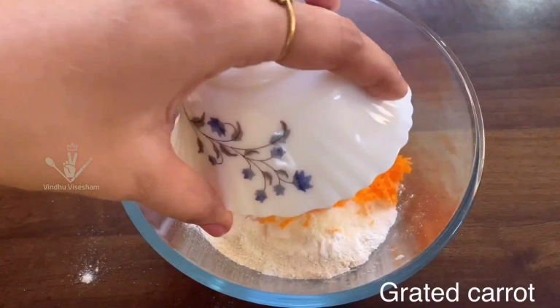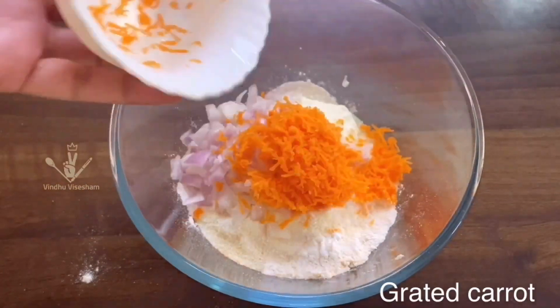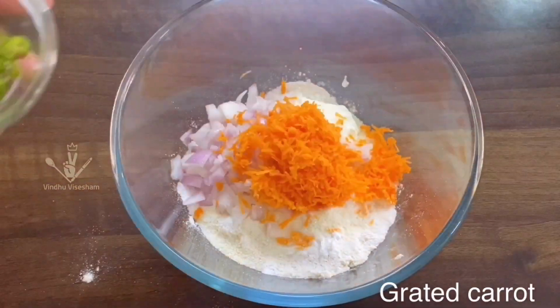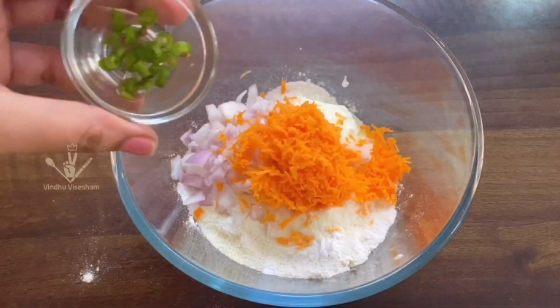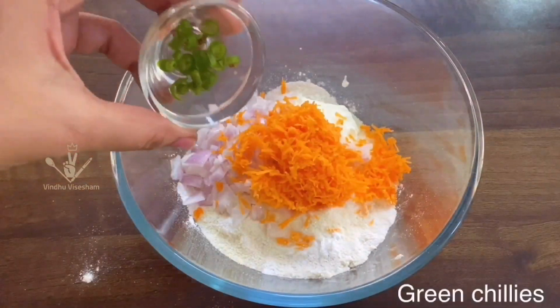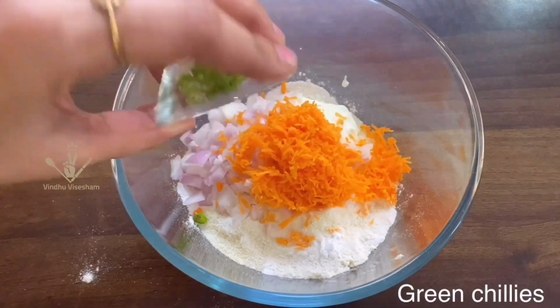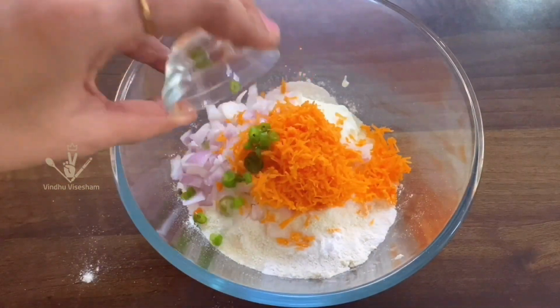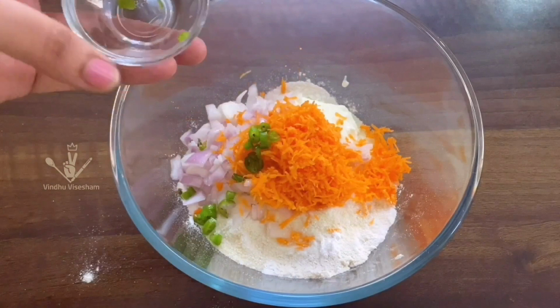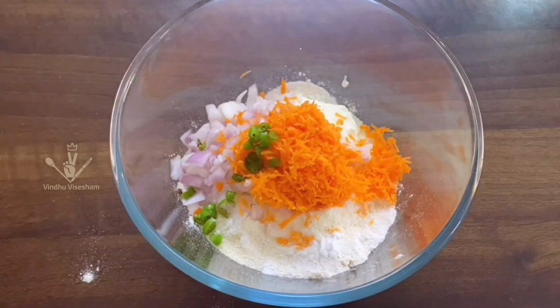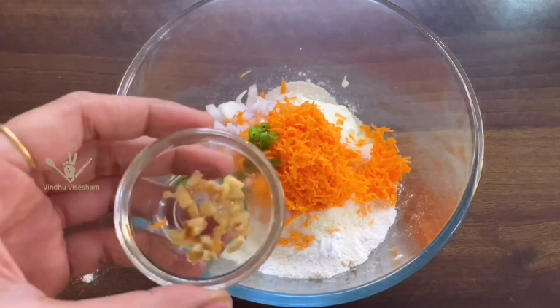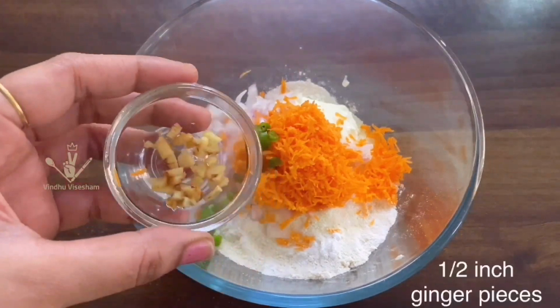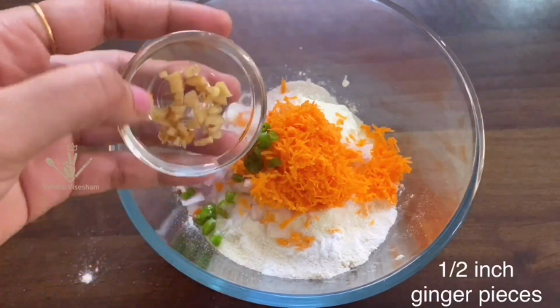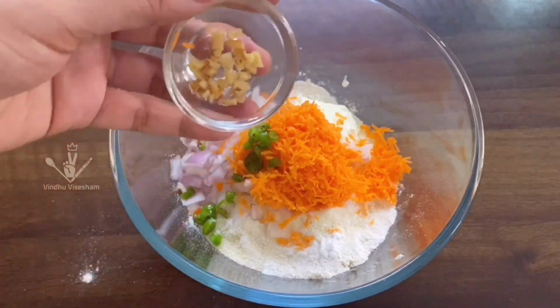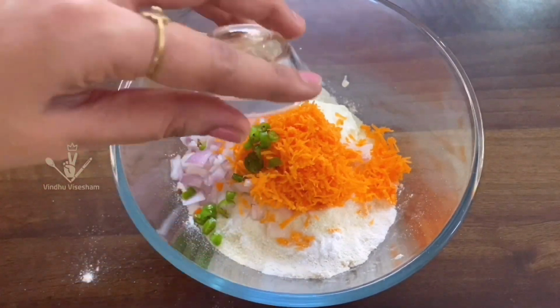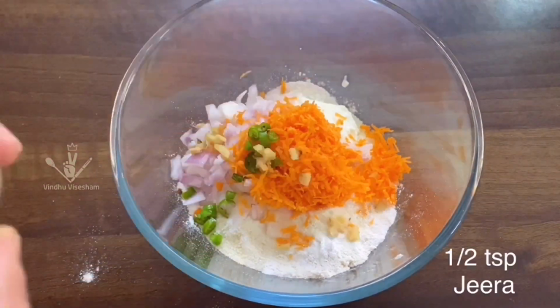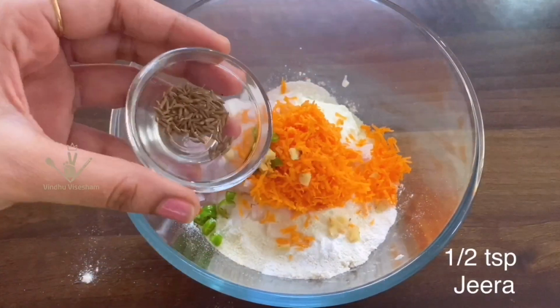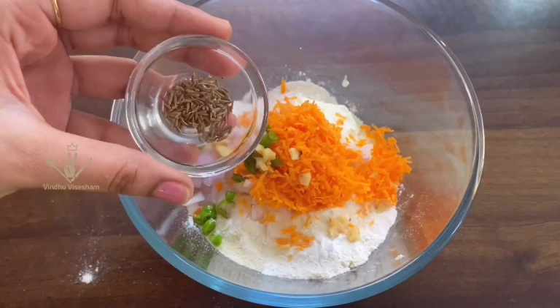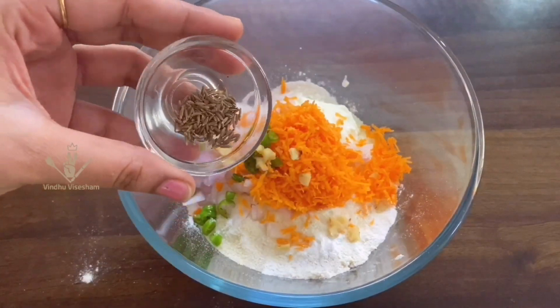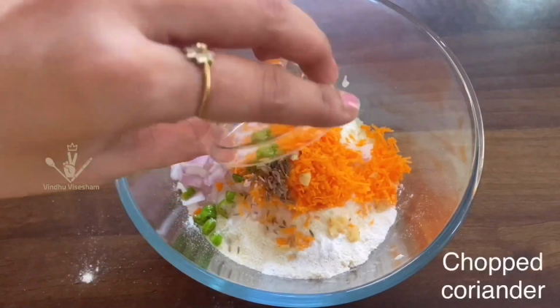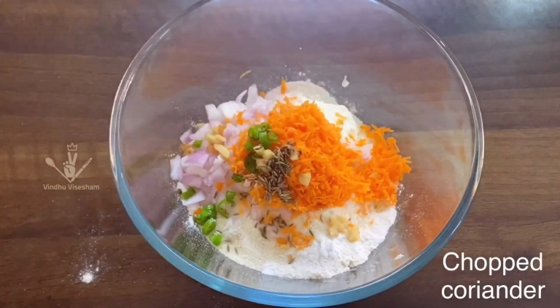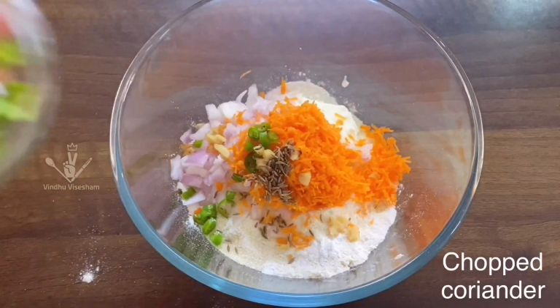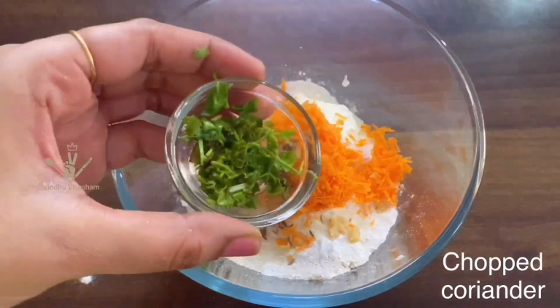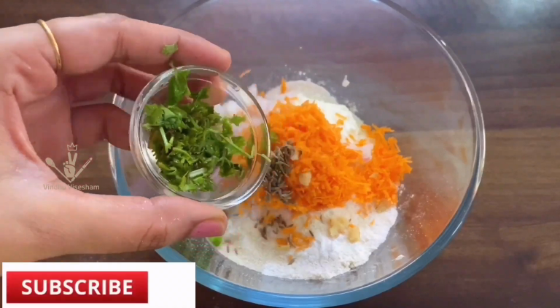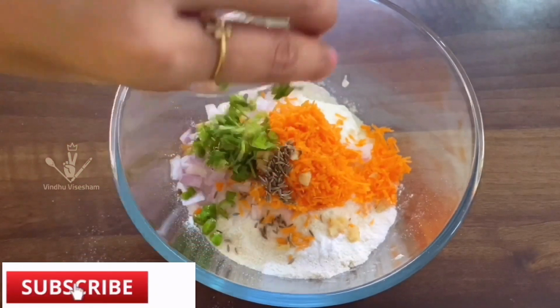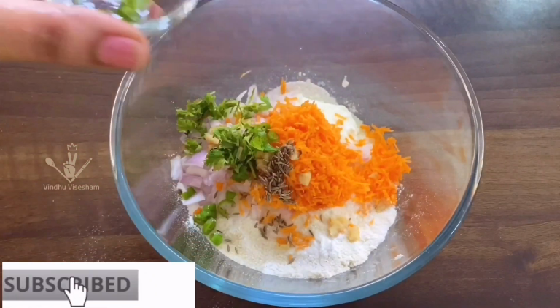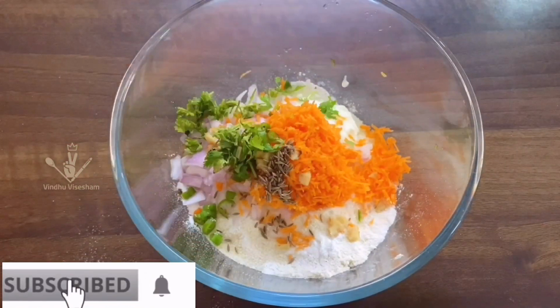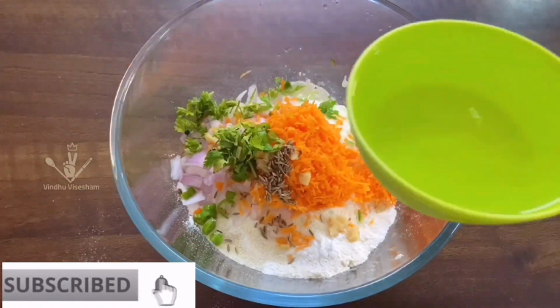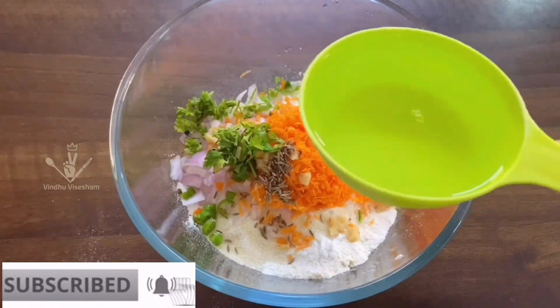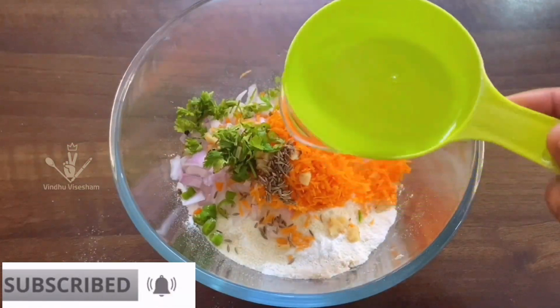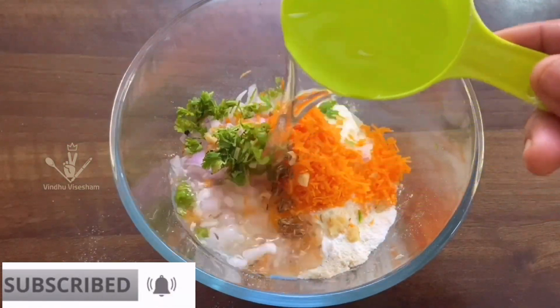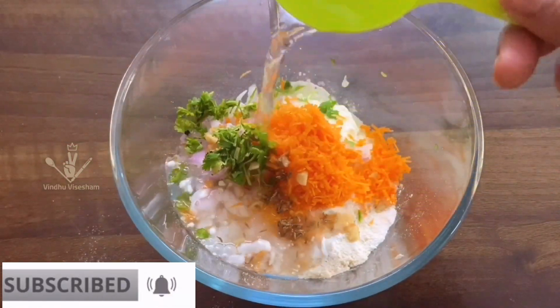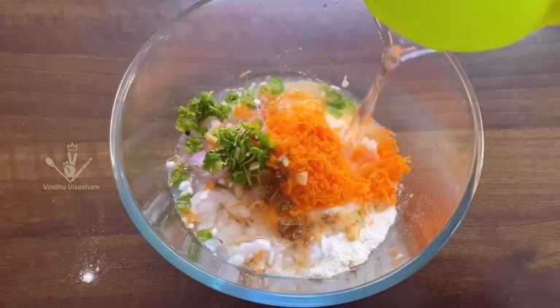Add some carrots, pachimichi, and add 1 tbsp of the dough. Add 1 tbsp of the dough and put that in water.